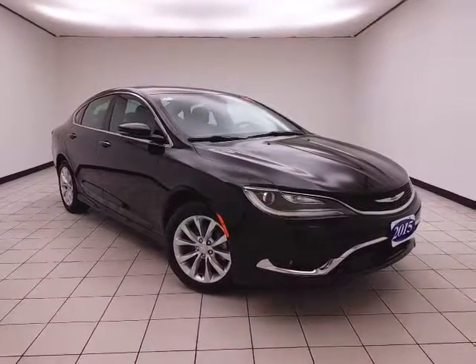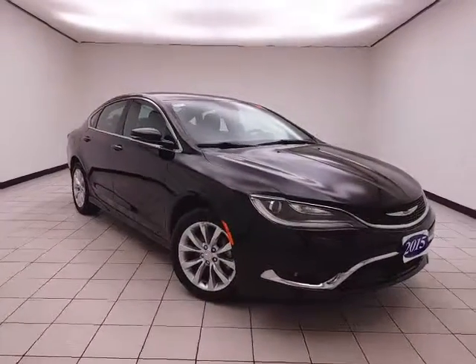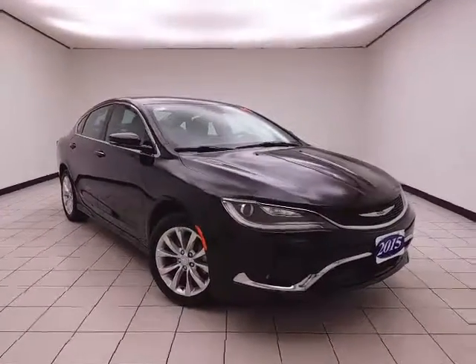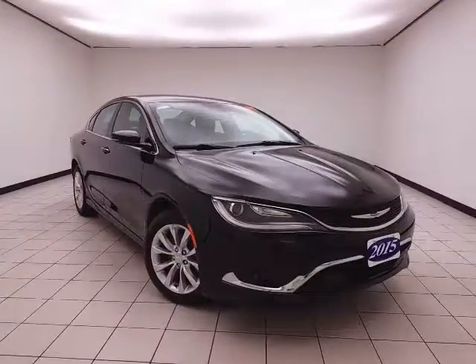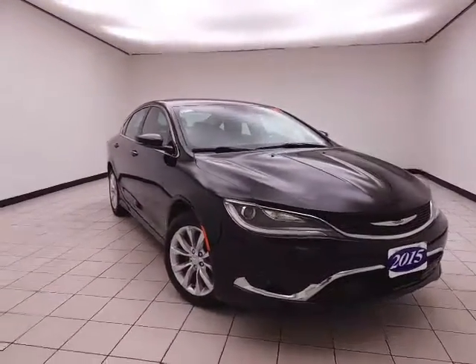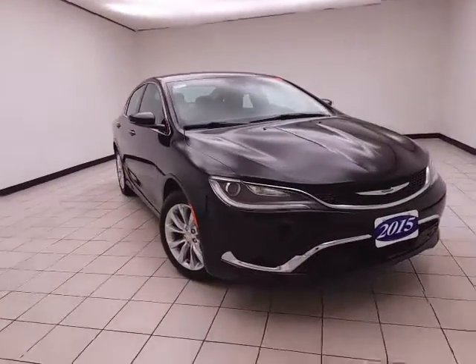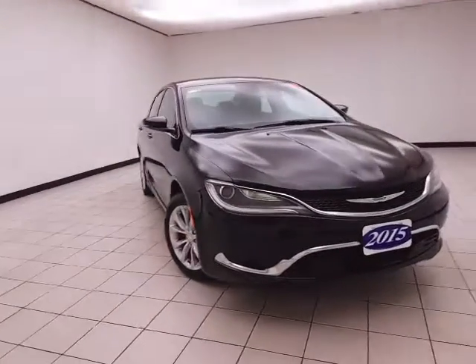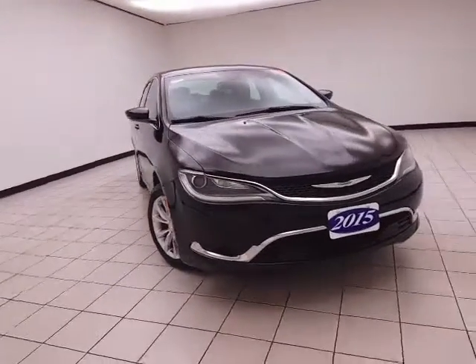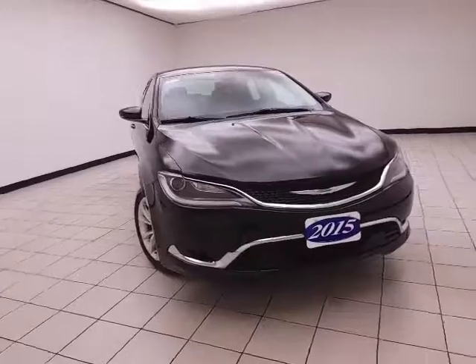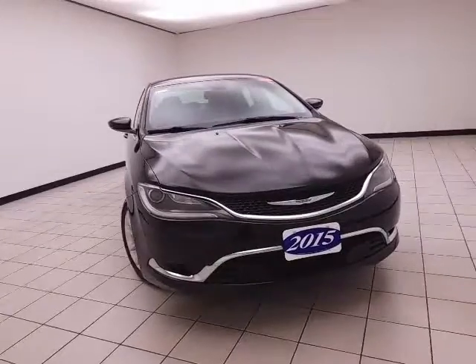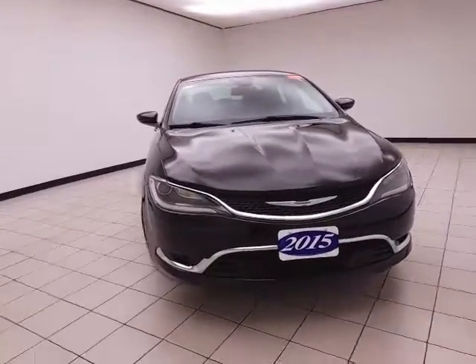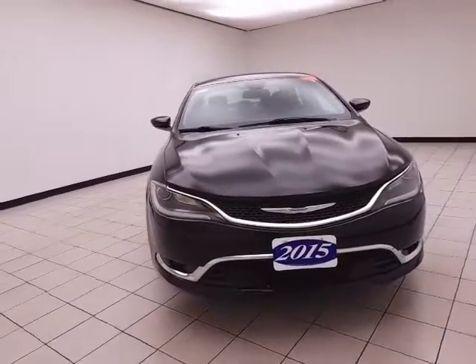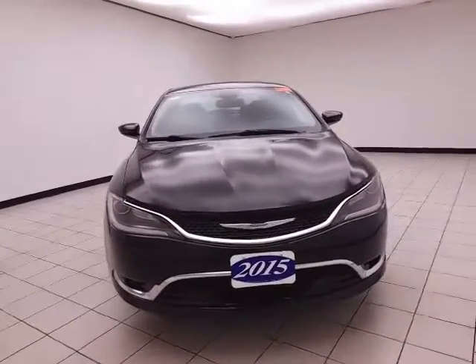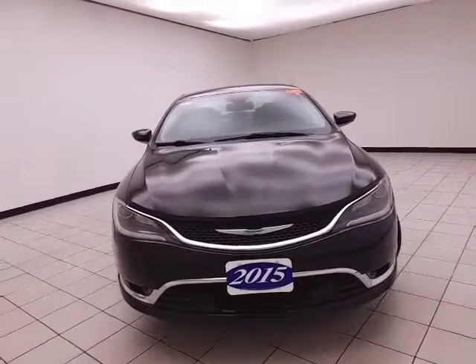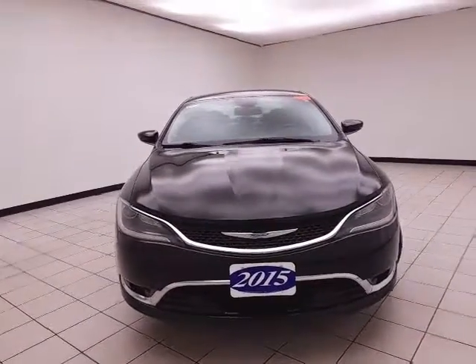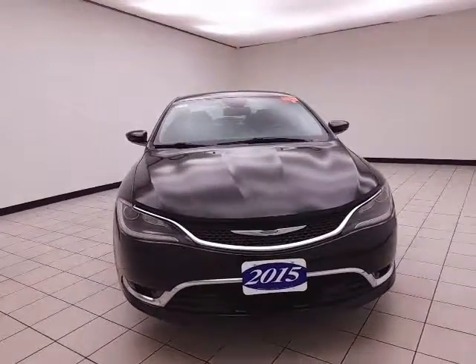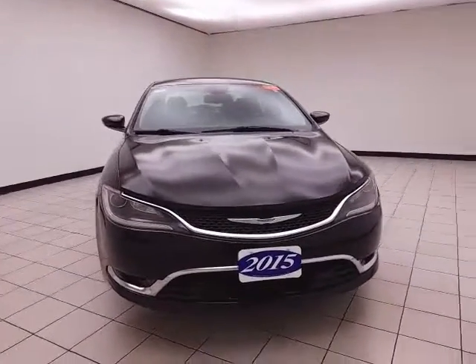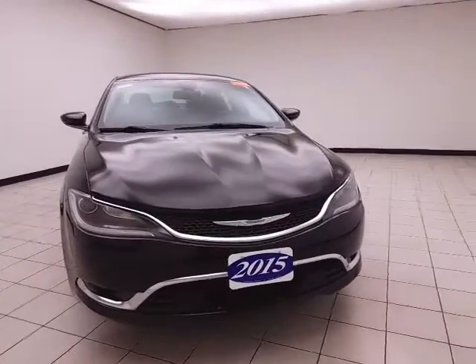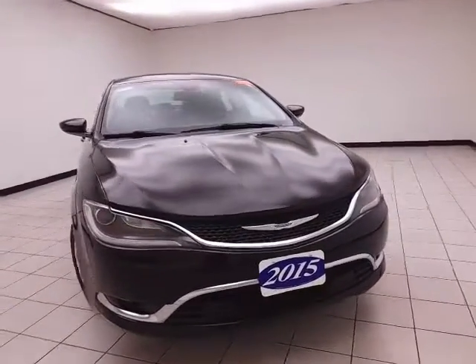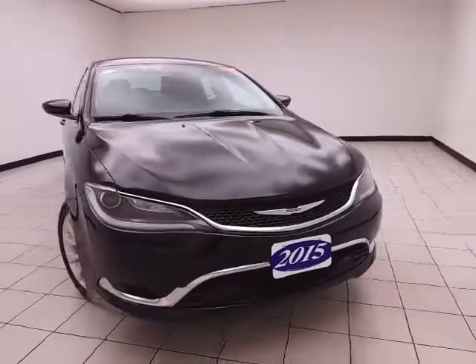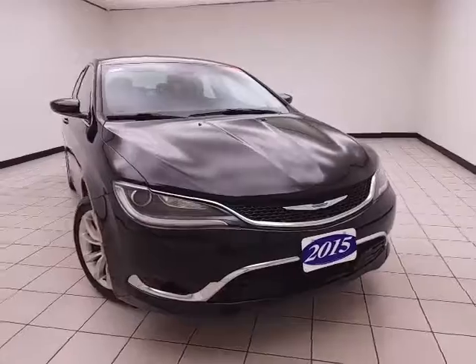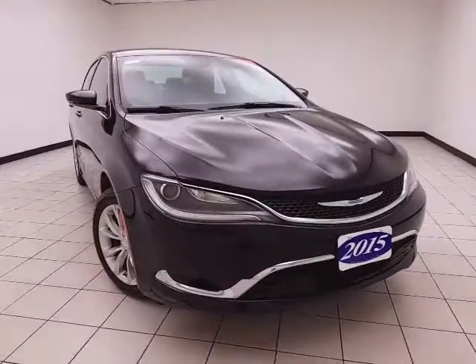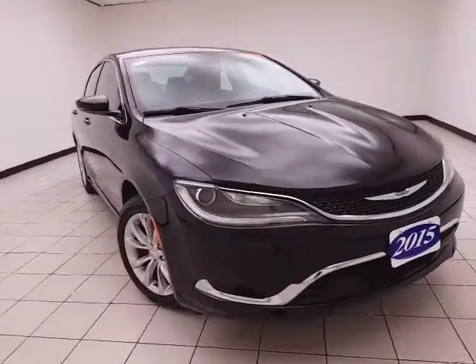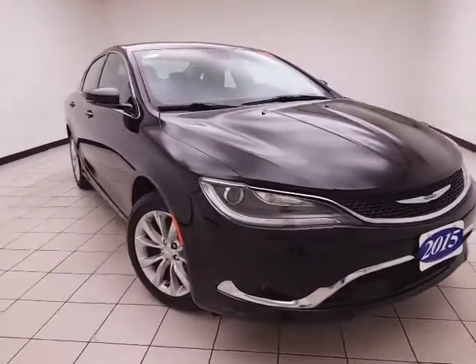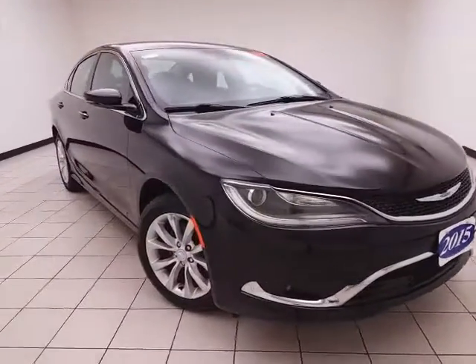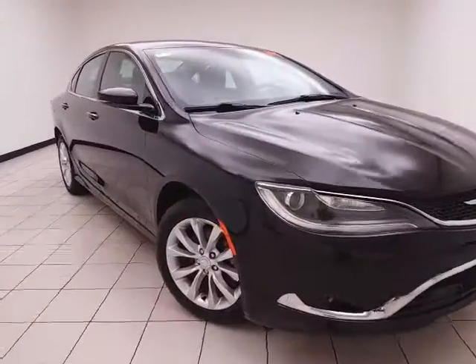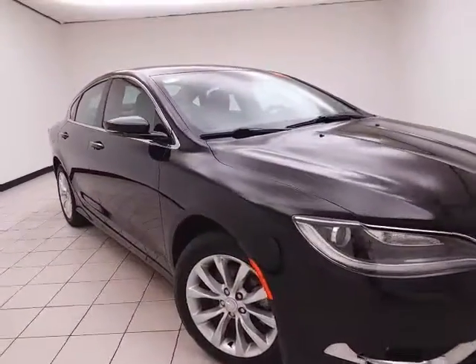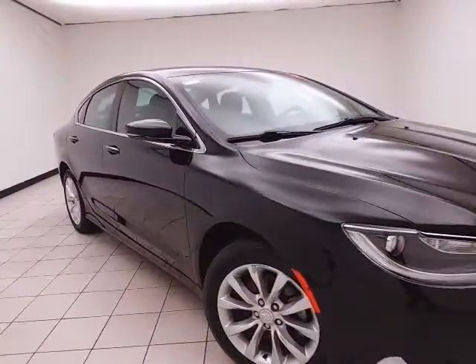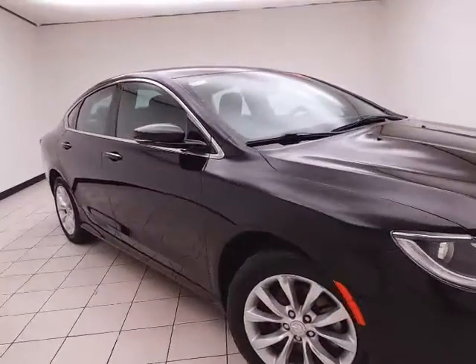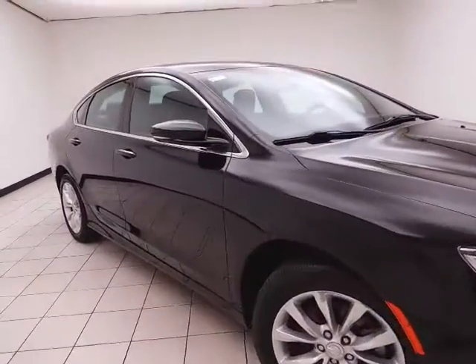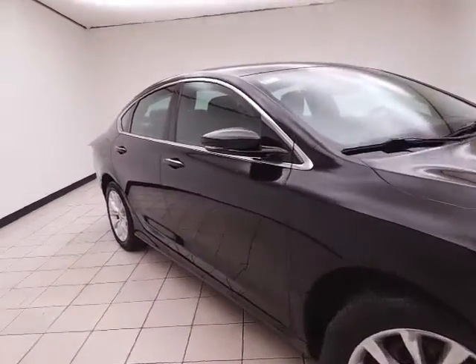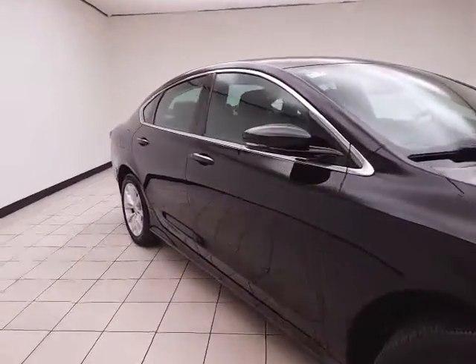Welcome to Cheburgan Chevrolet Chrysler Center. Today's special is the 2015 Chrysler 200C, stock number Z4208A. This local trade has 87,000 miles and comes to us with a clean AutoCheck history report.